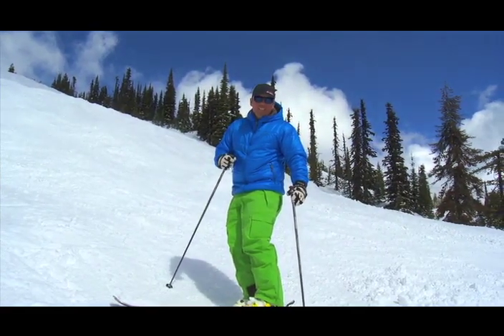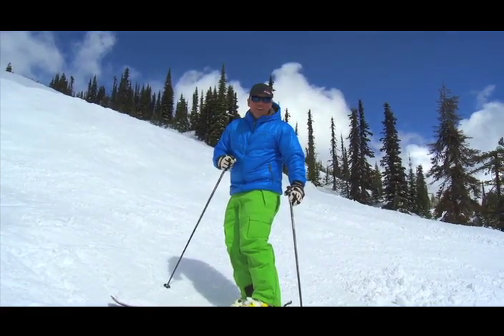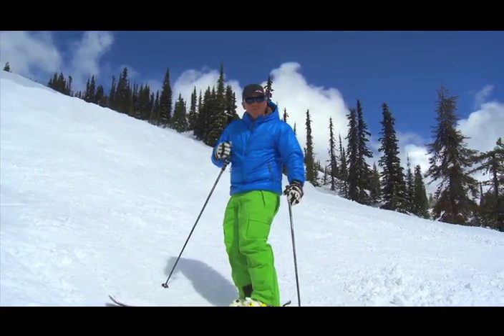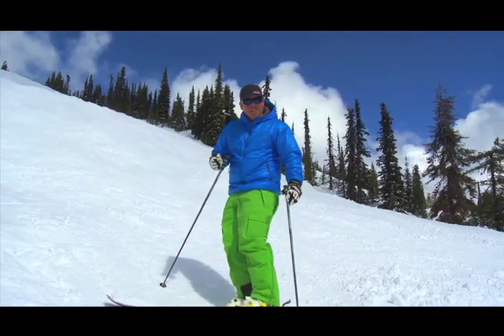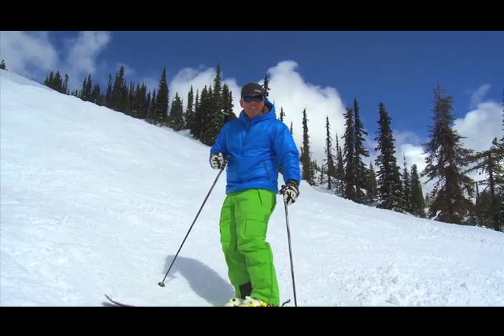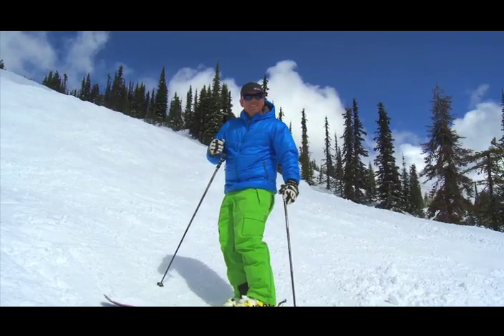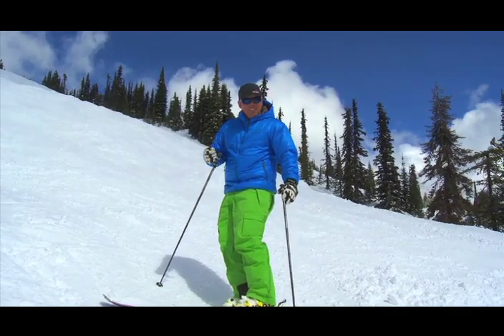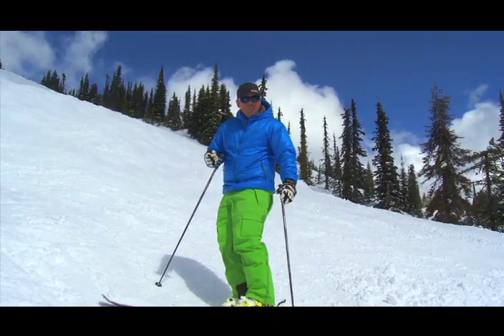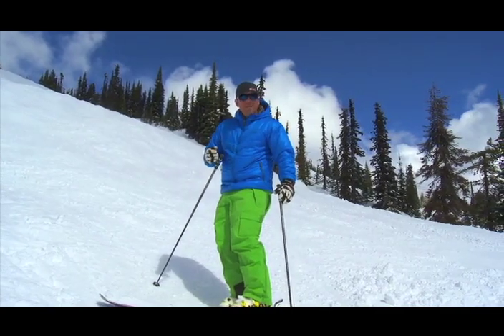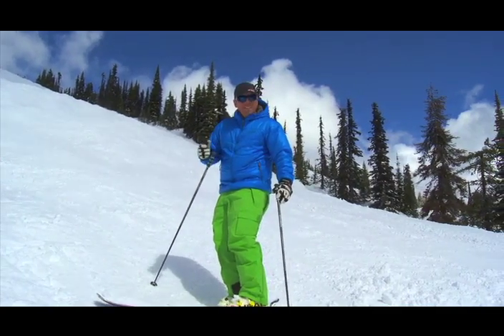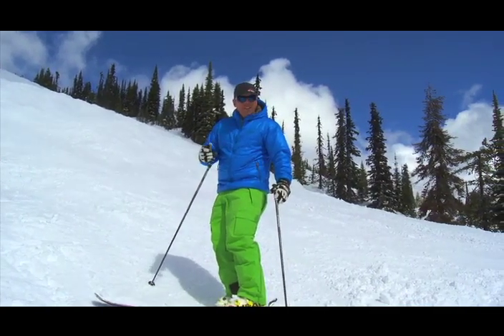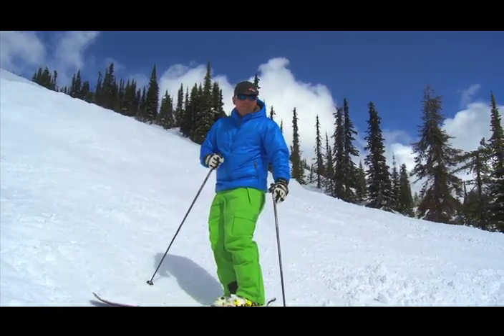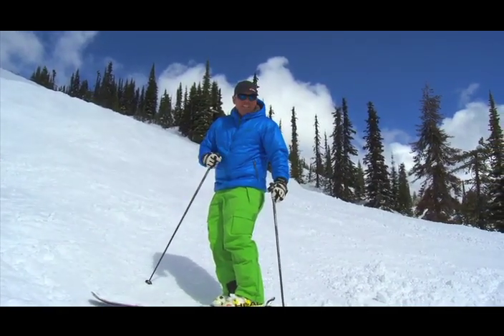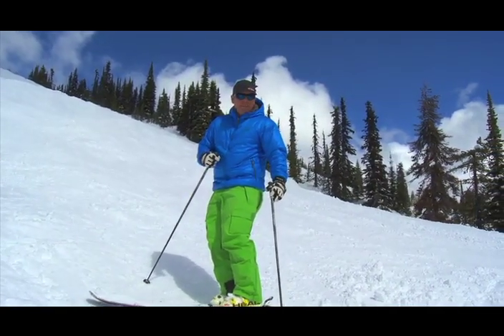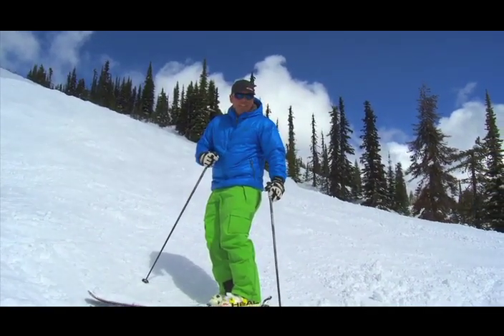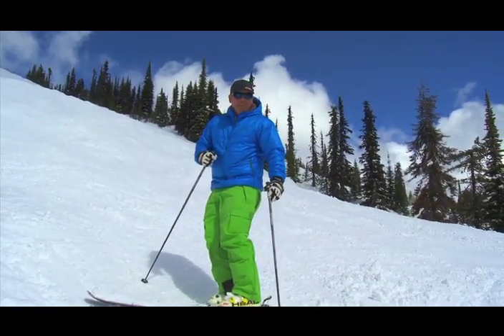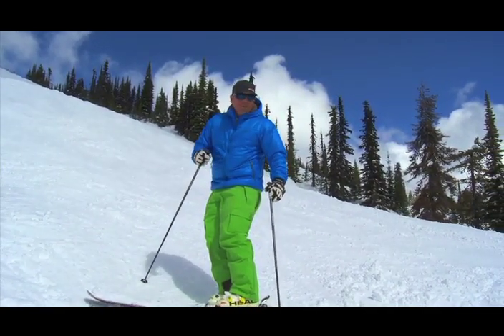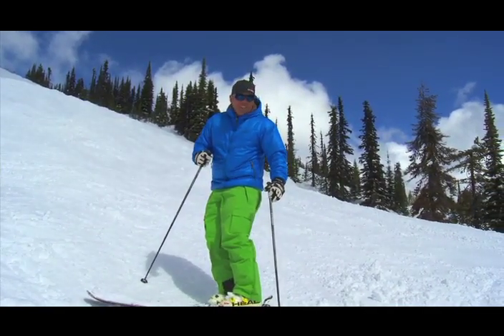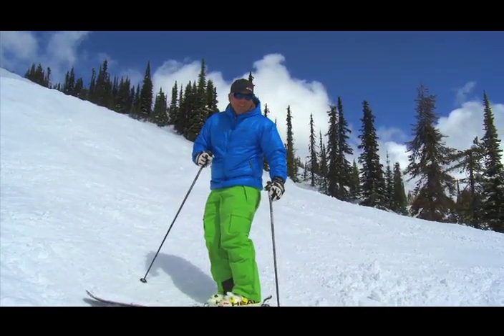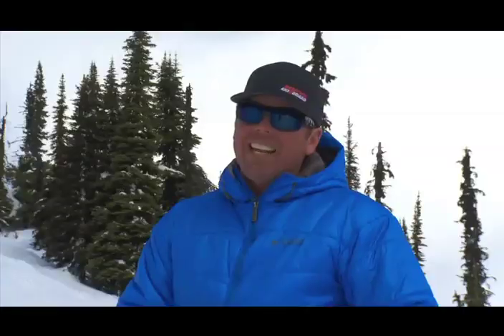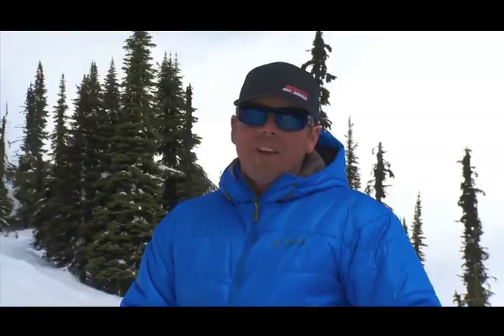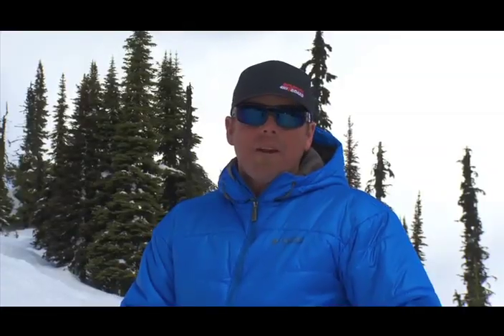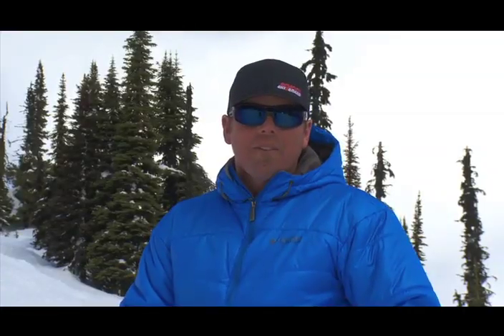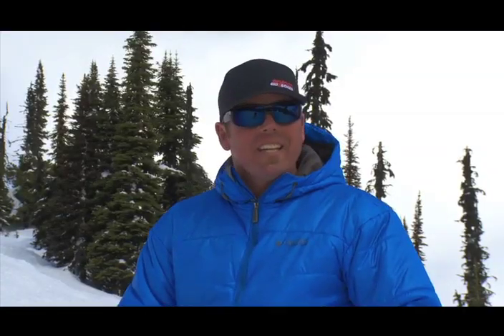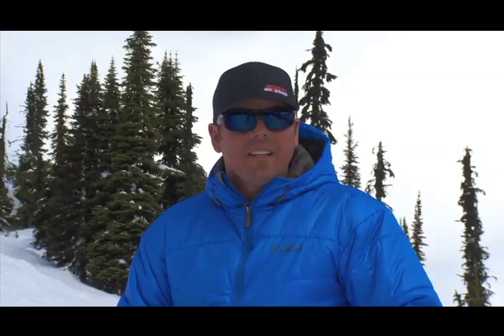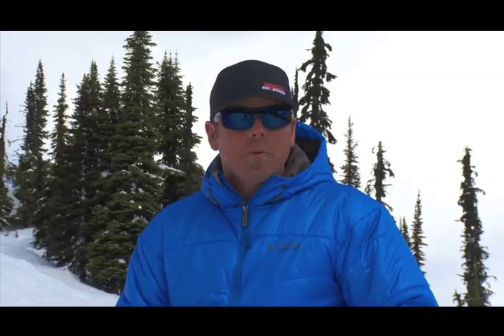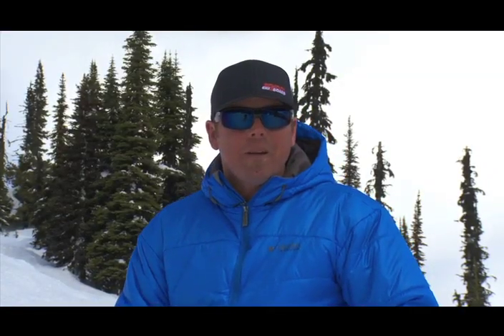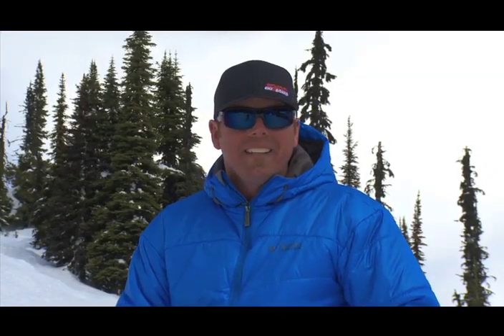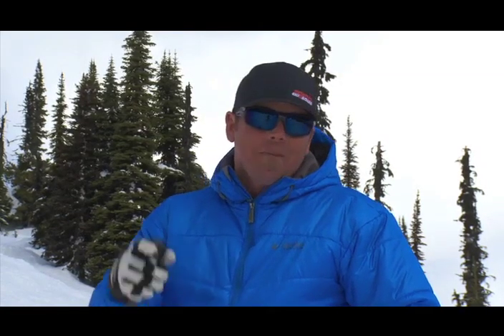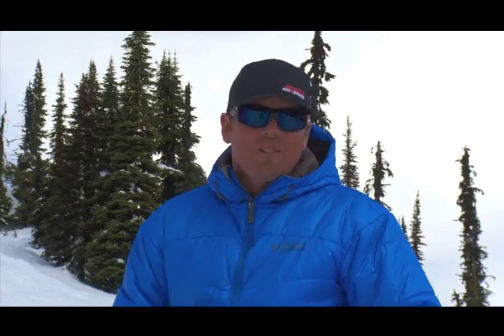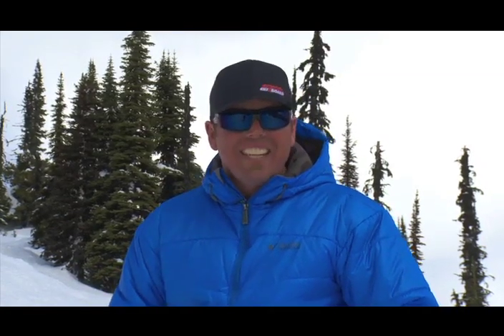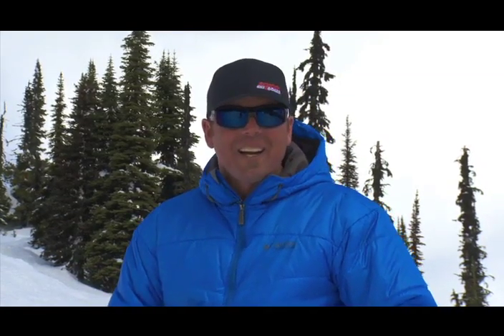Things get a little bit fast. So set your speed, set your turn shape, set your line before you get into the bumps. From beautiful Big White Ski Resort, Canada's favourite family resort just outside Kelowna, British Columbia — I'm Josh. We'll see you next time.